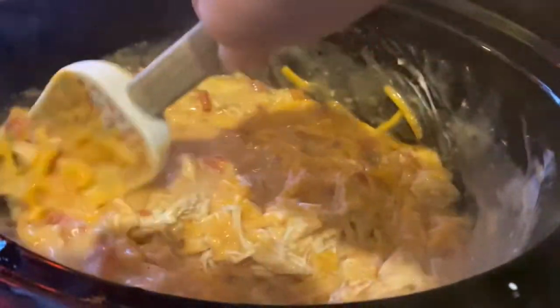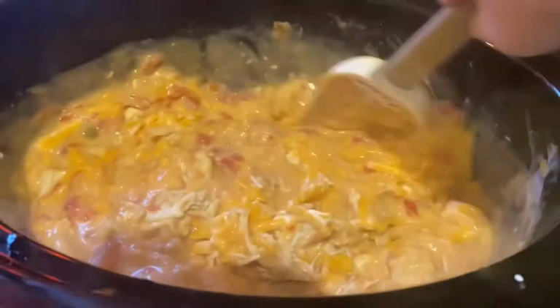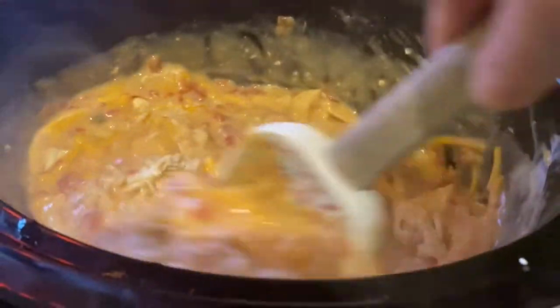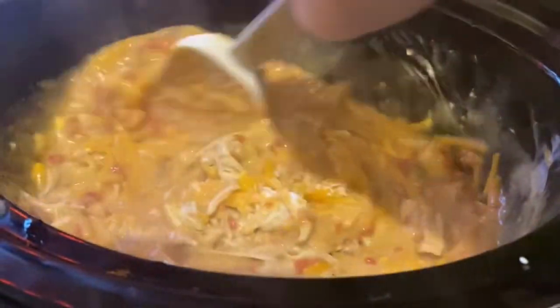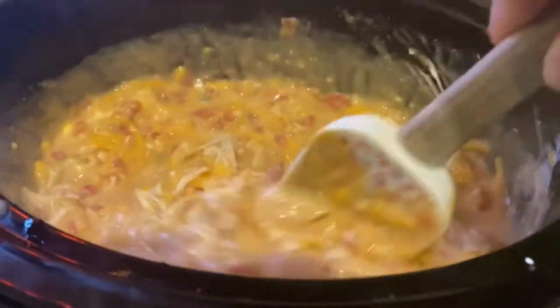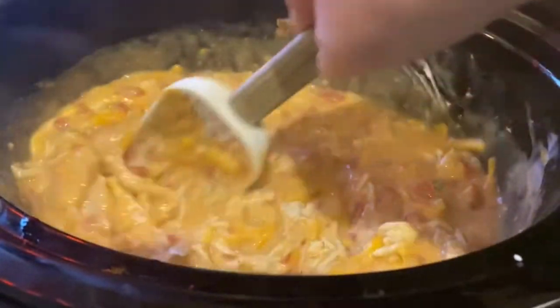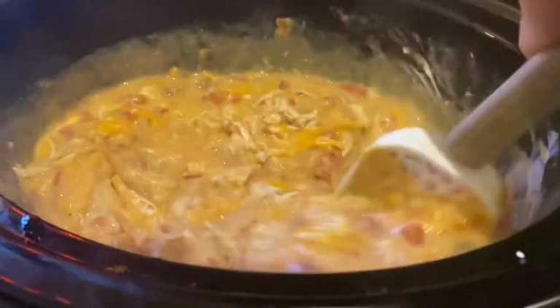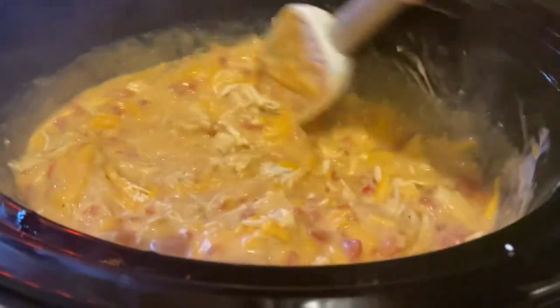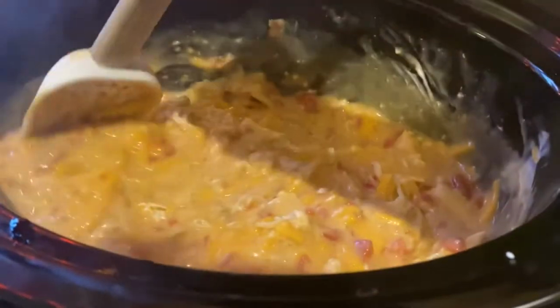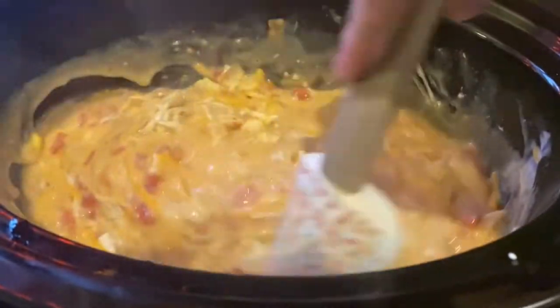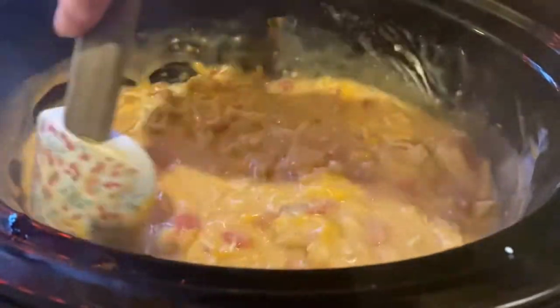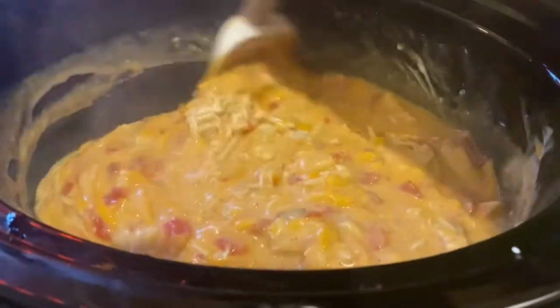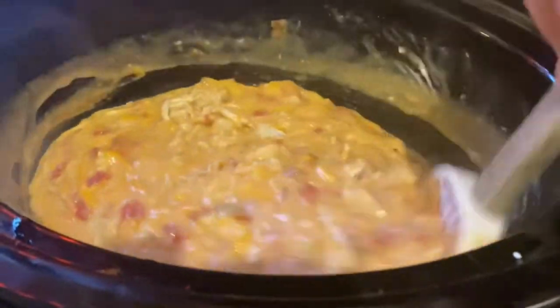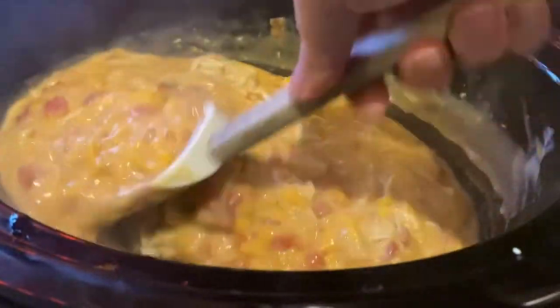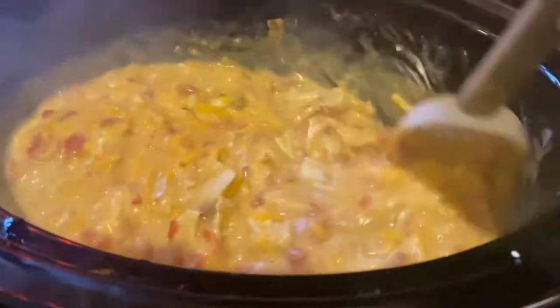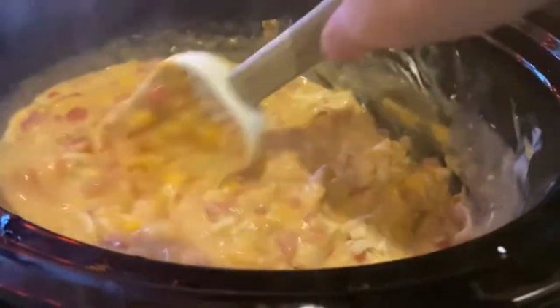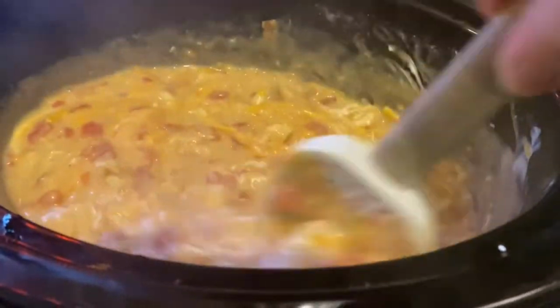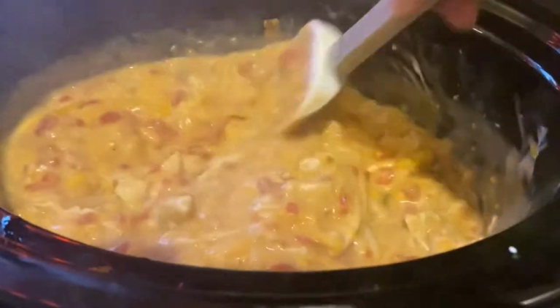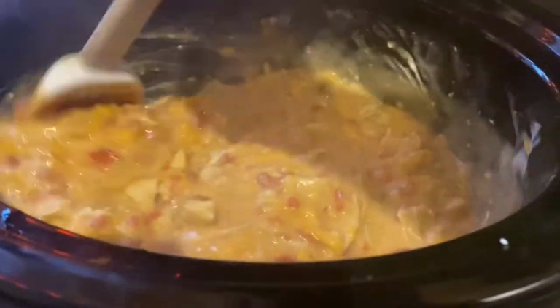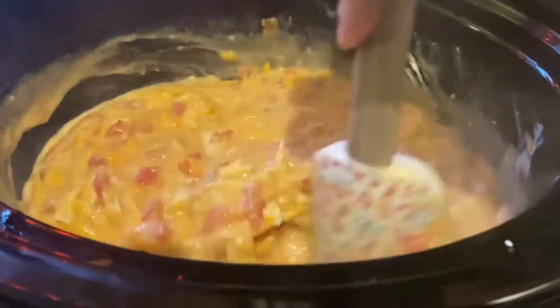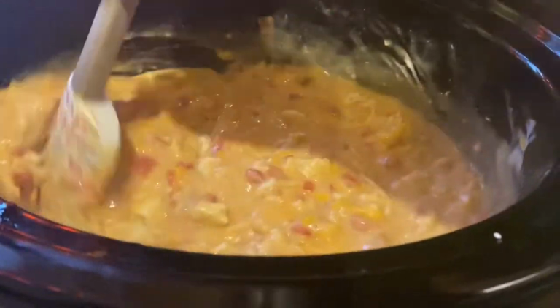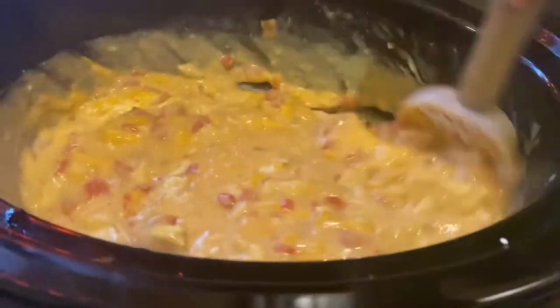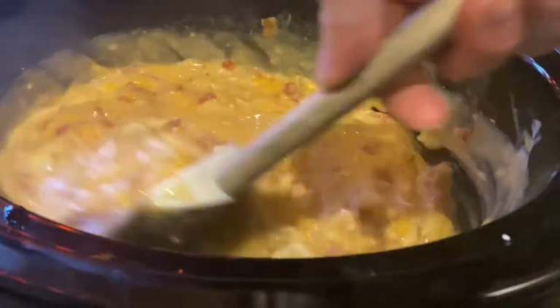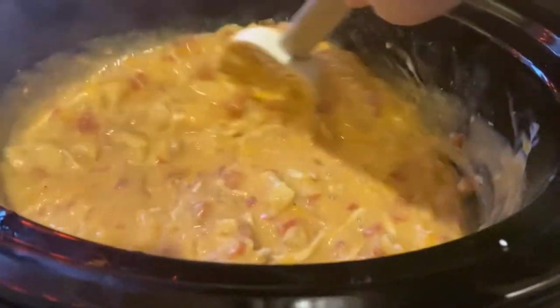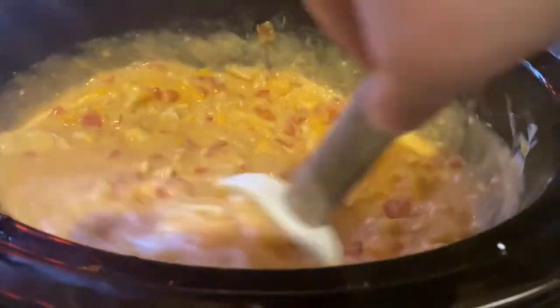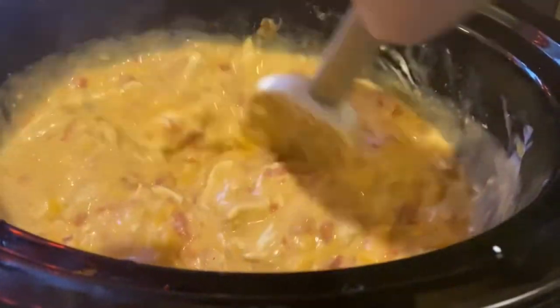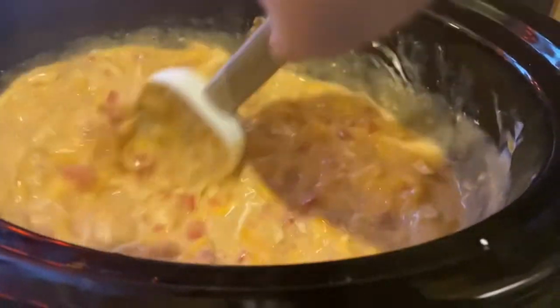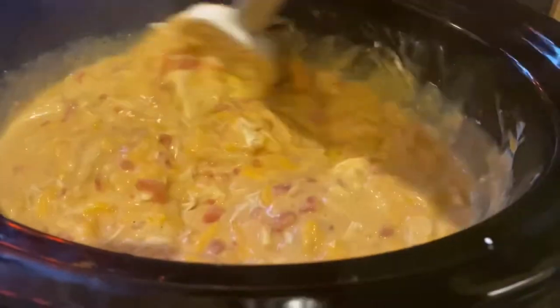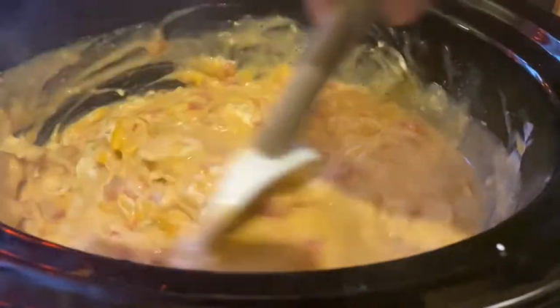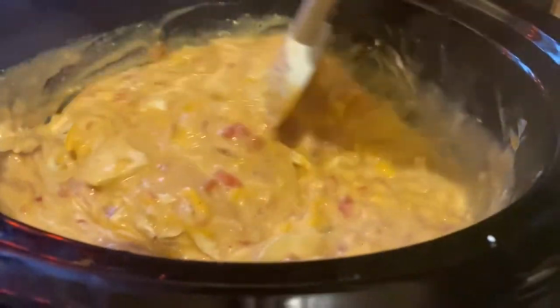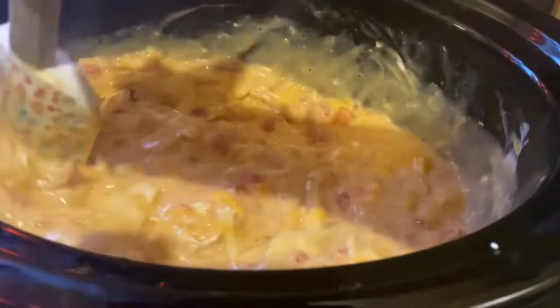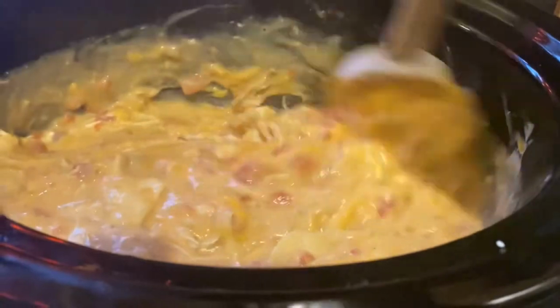I found this recipe on TikTok and when I saw it, I had to try it. I could not wait to eat this. My family absolutely loved it.